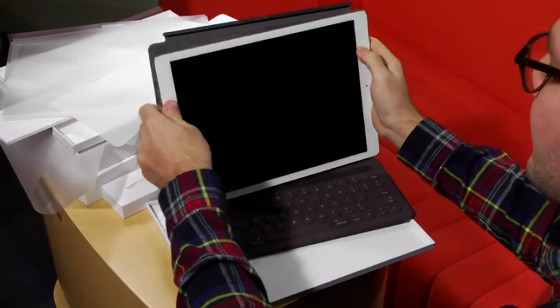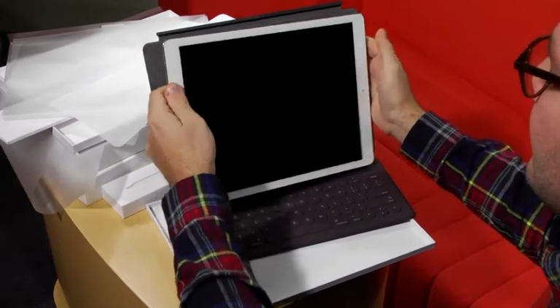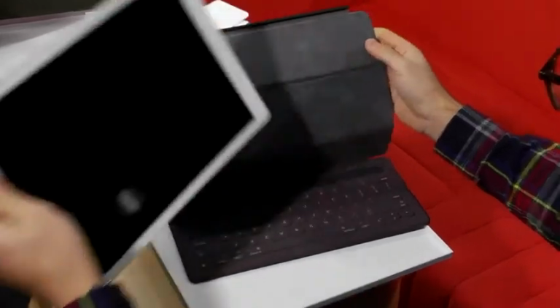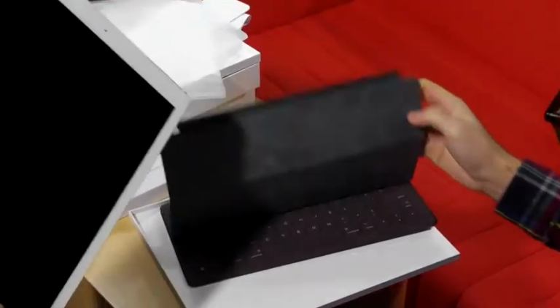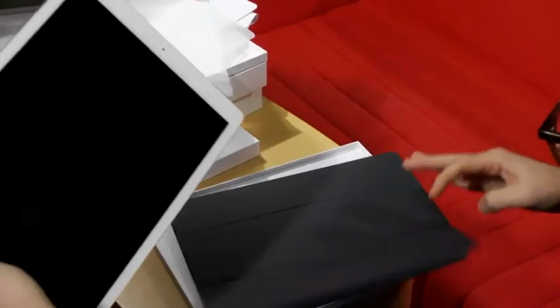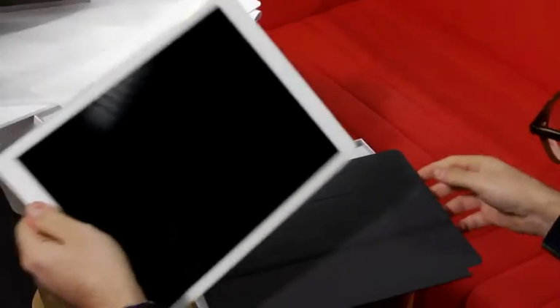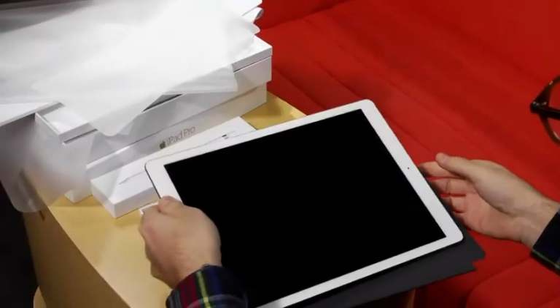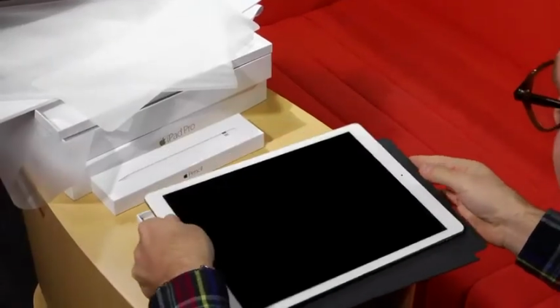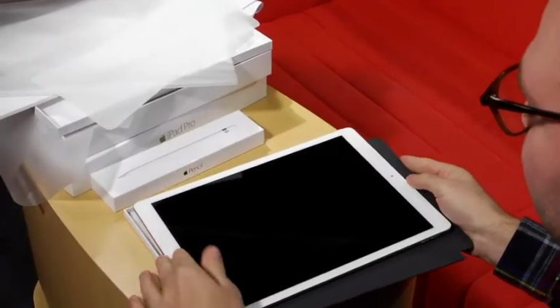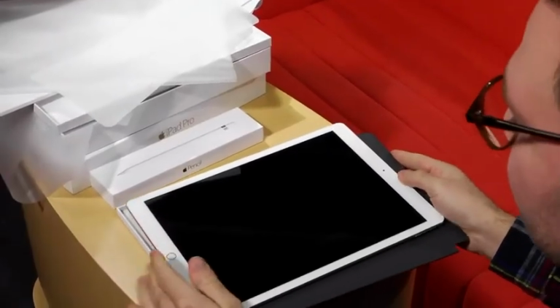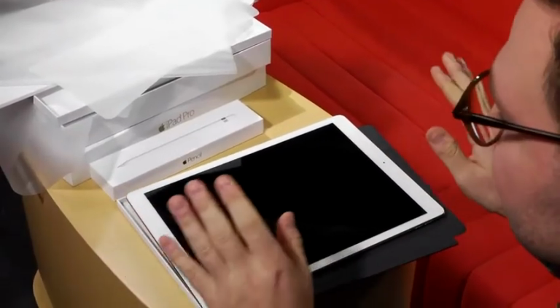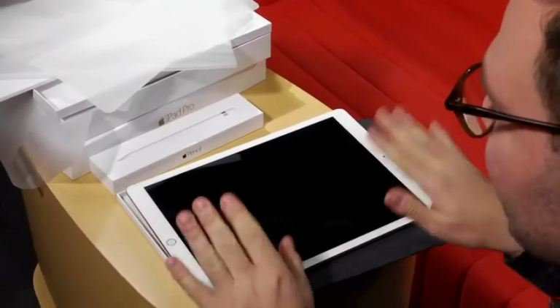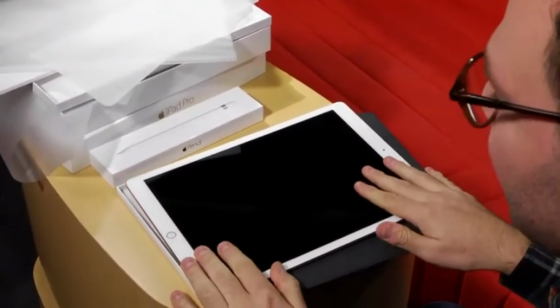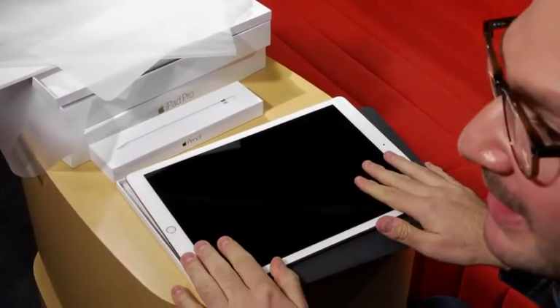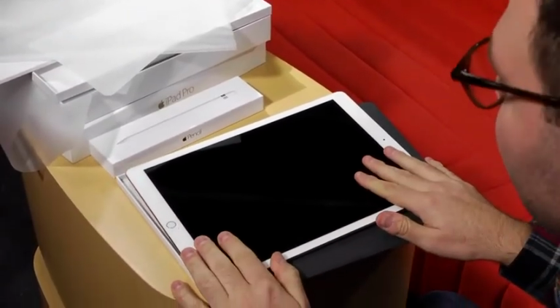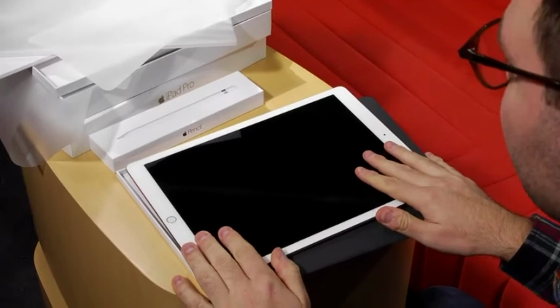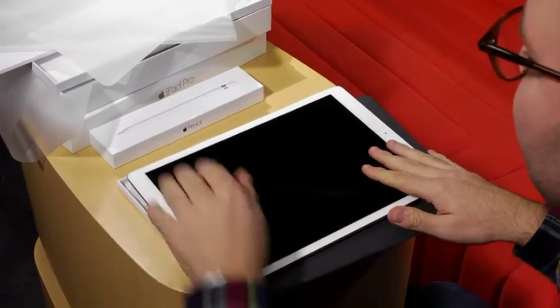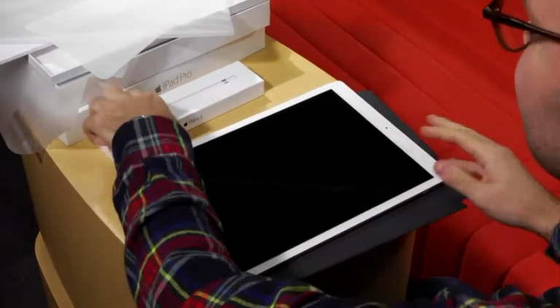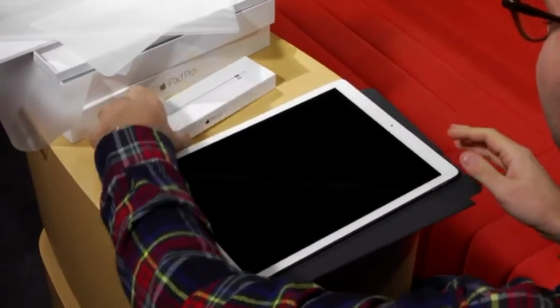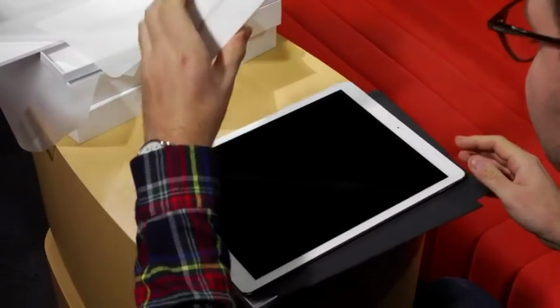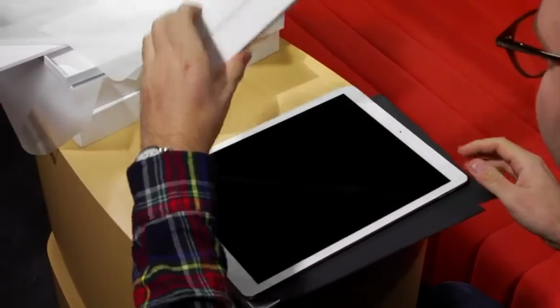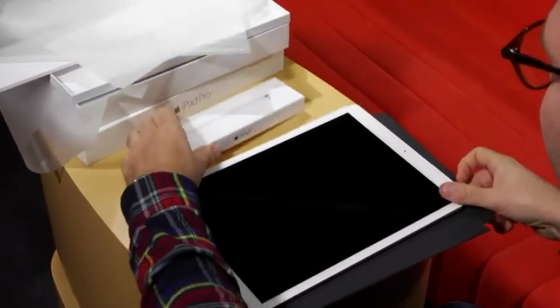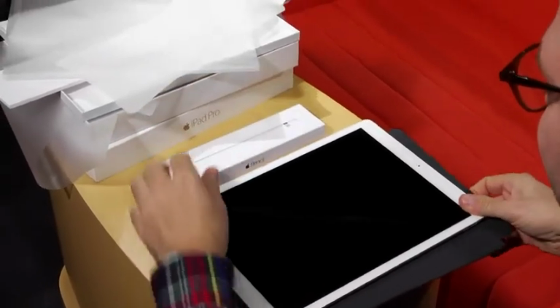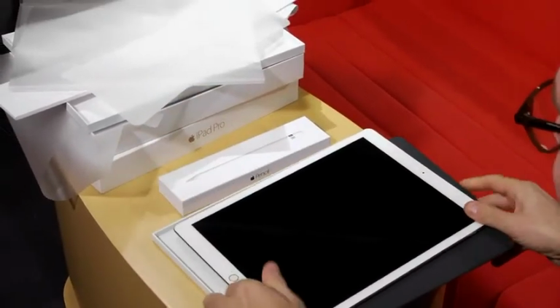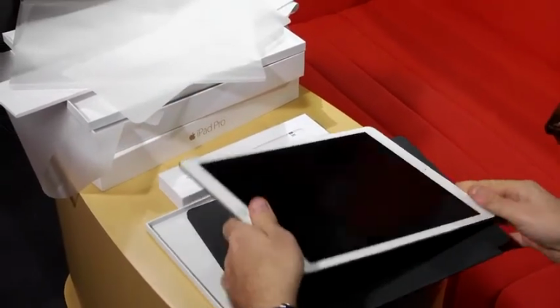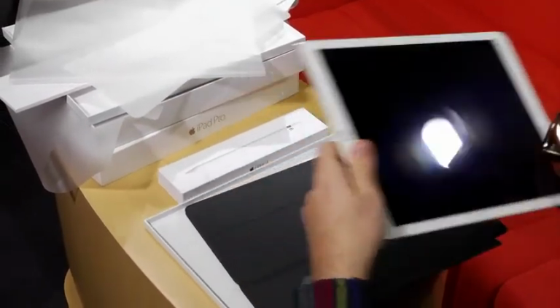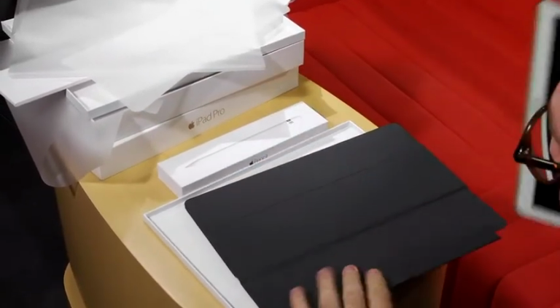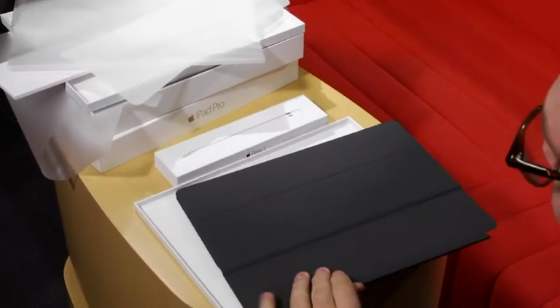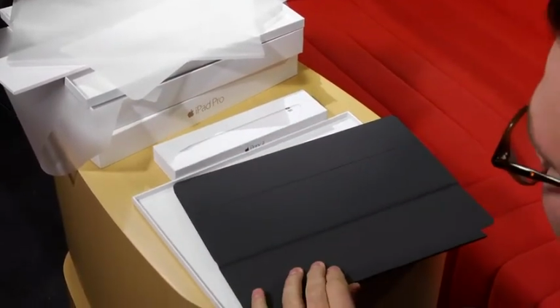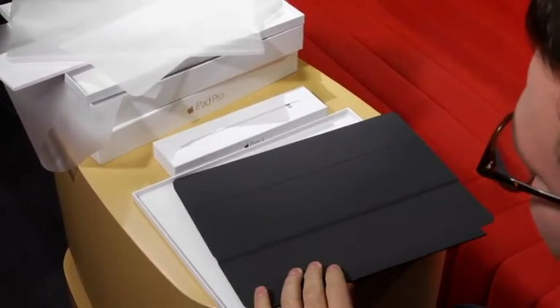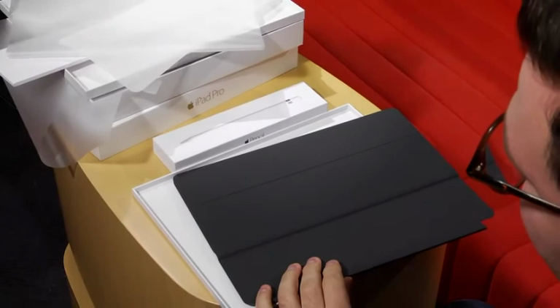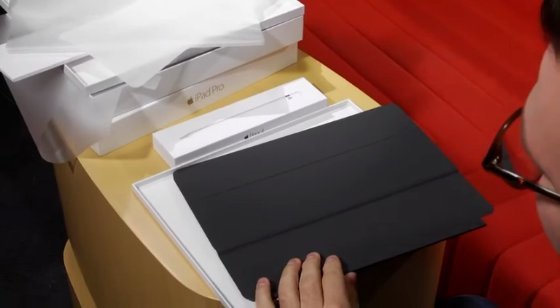Now that everything has been unboxed, we are going to start reviewing it. This is the Apple iPad Pro, this is the Apple Pencil, and this is the smart keyboard. I'm Alex Colon and this is PCMag.